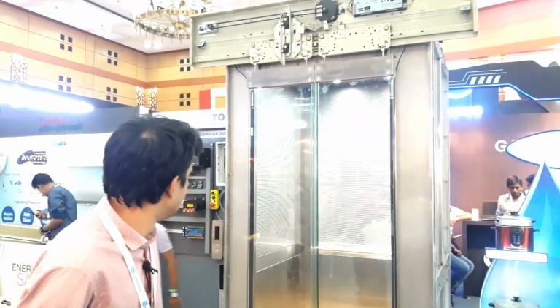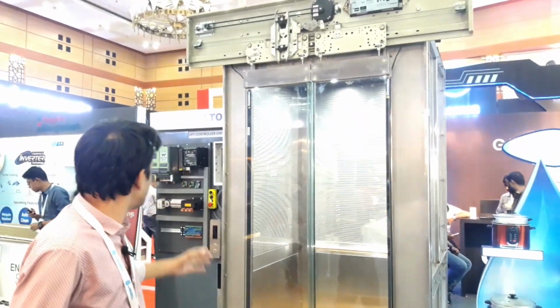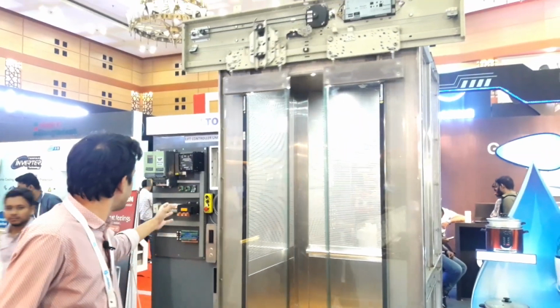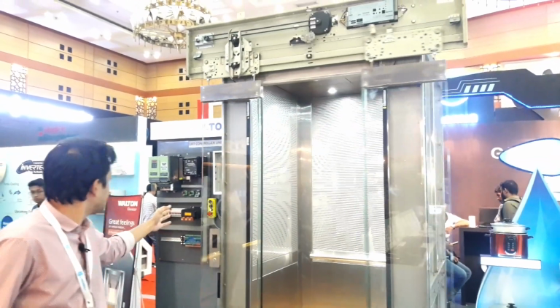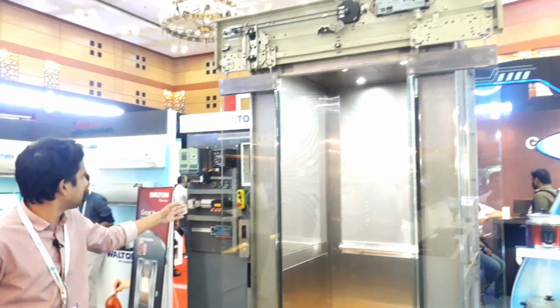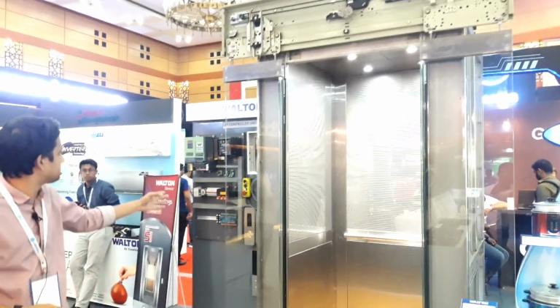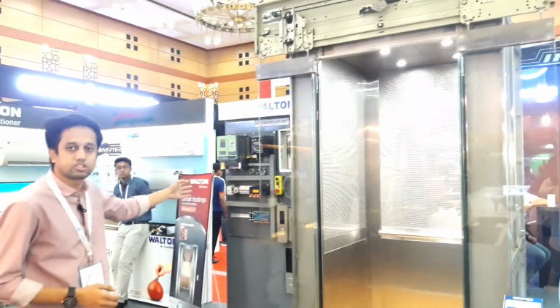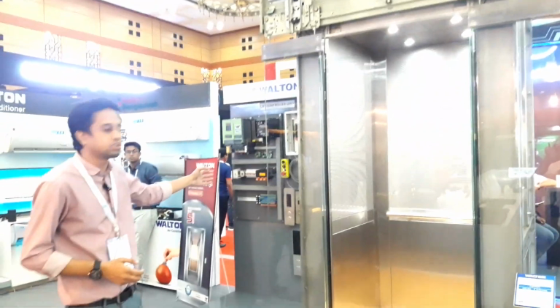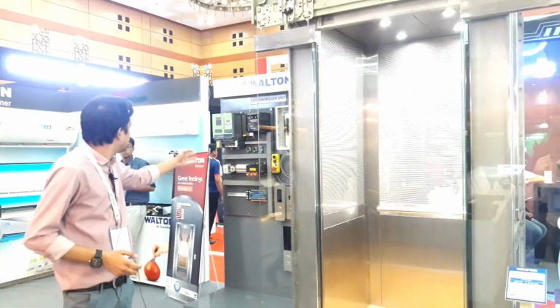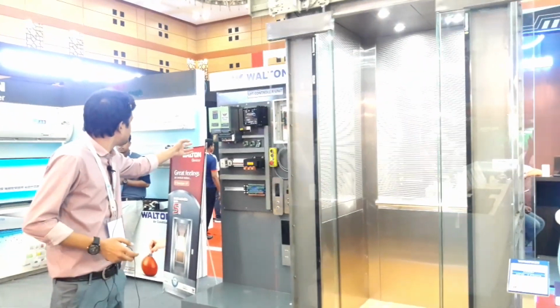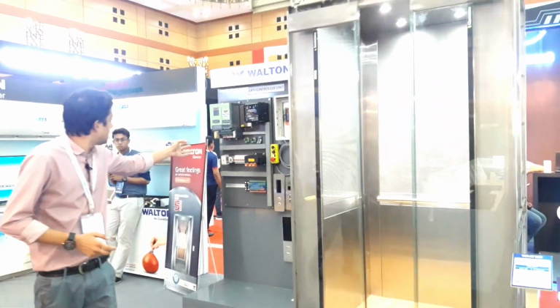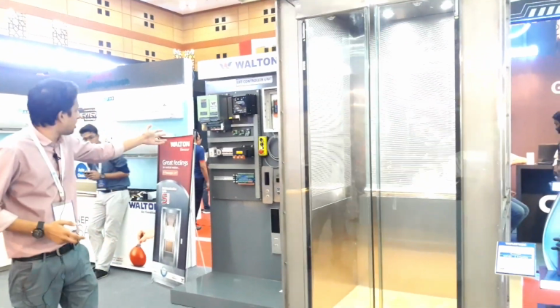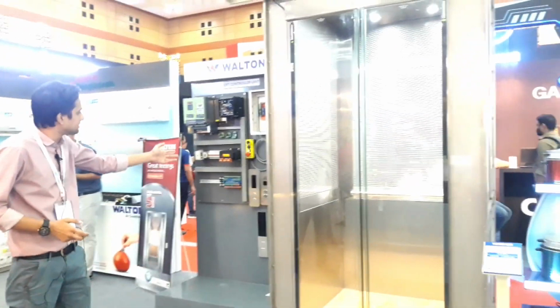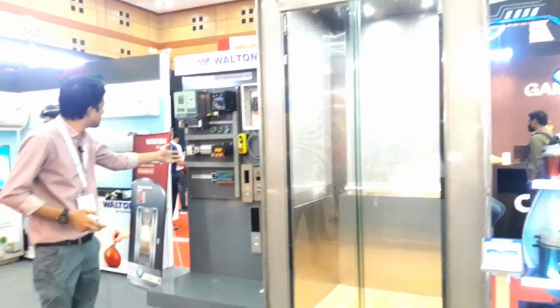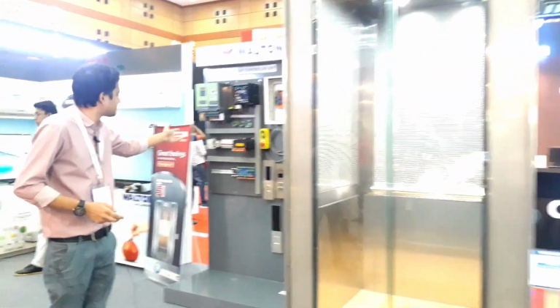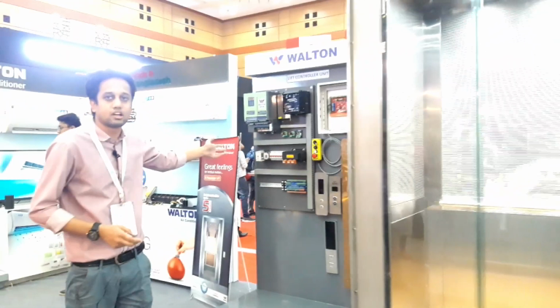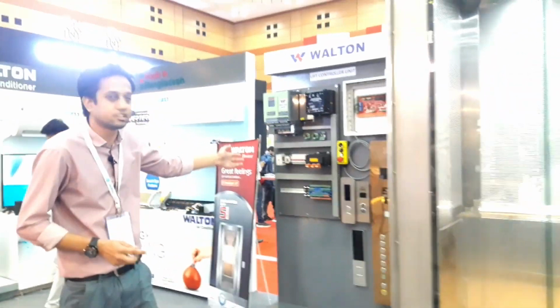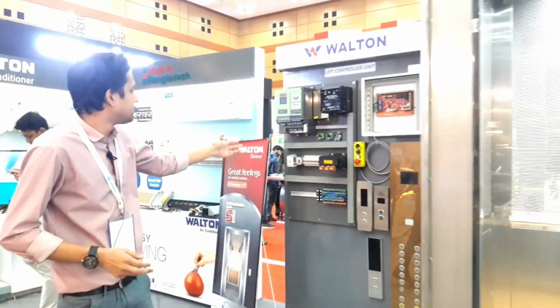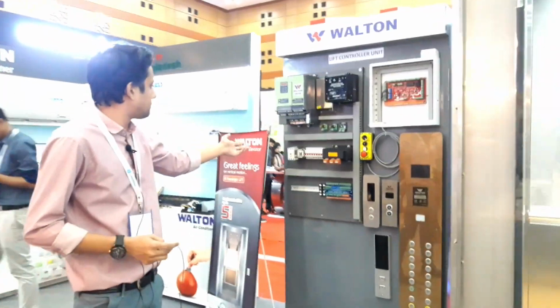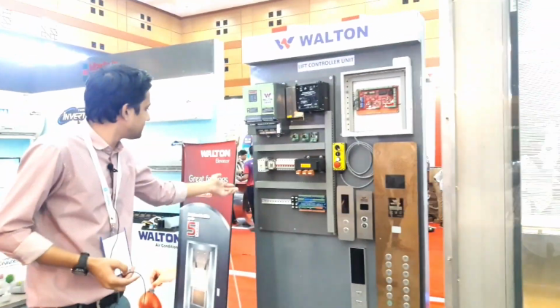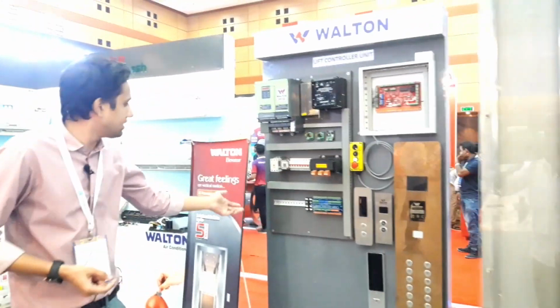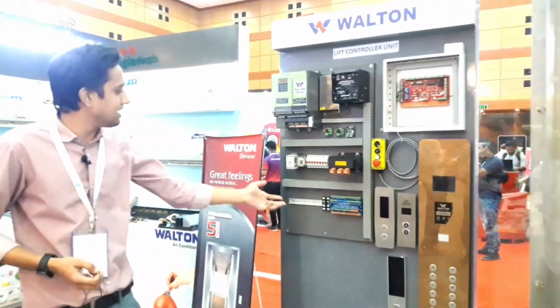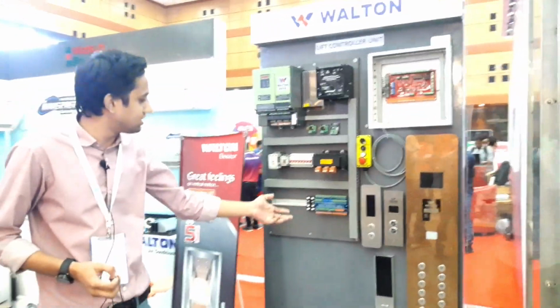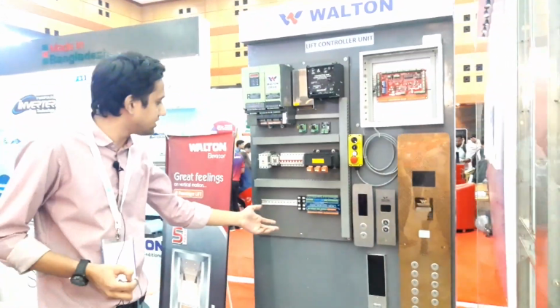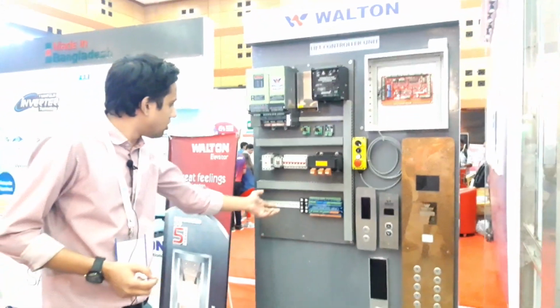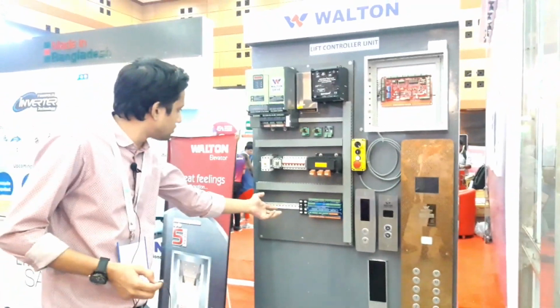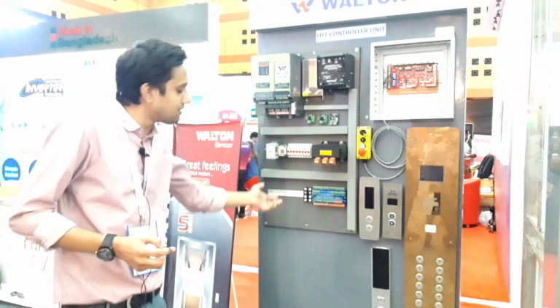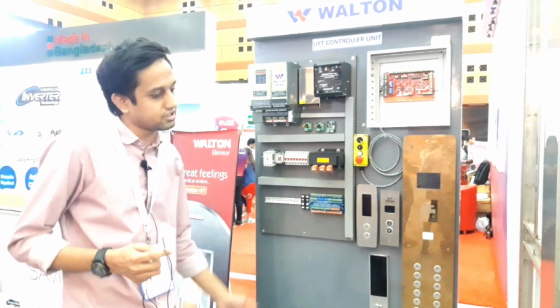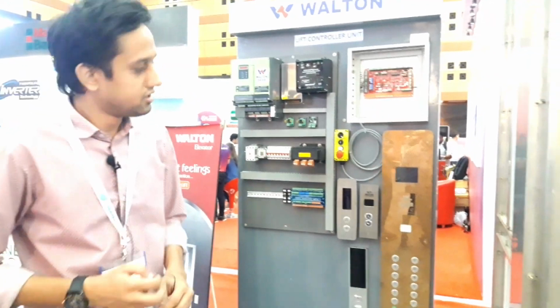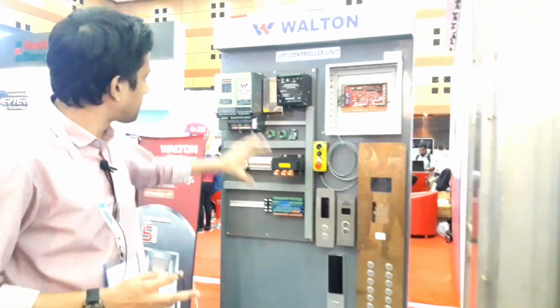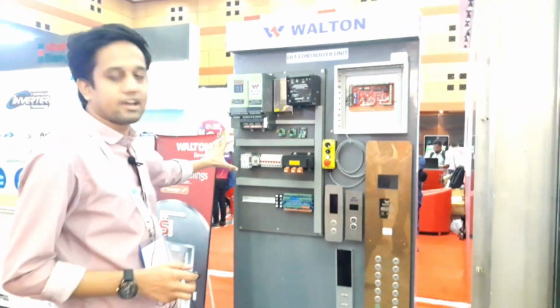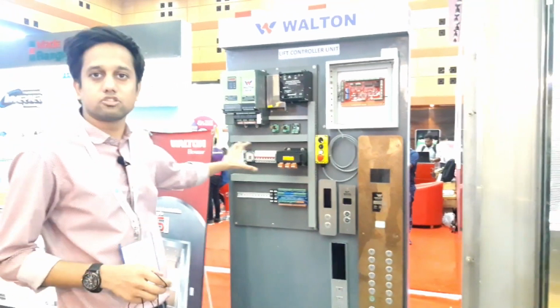We have a lifted door sensor, operating system, circuit breaker, panel sheet, optical door fiber. We have to test all the products we have made in Bangladesh.